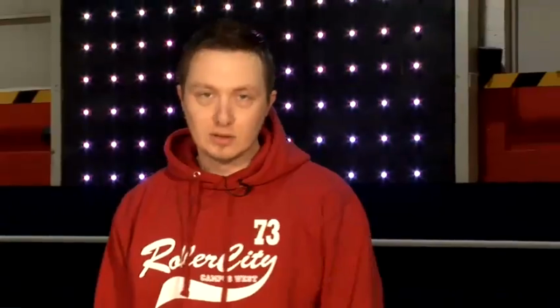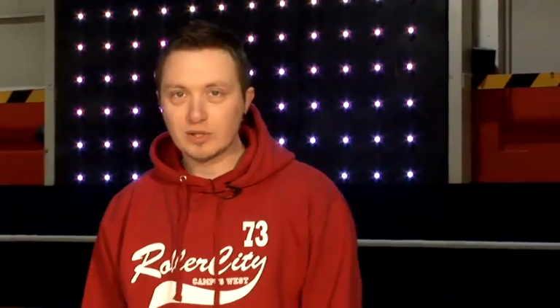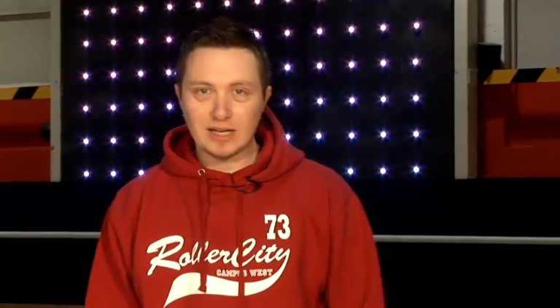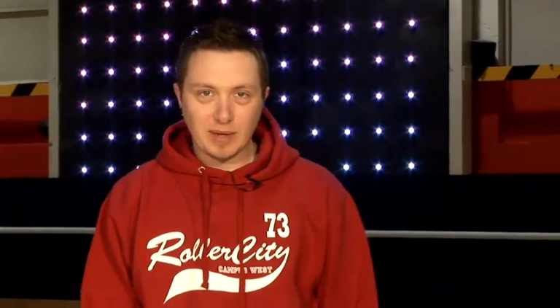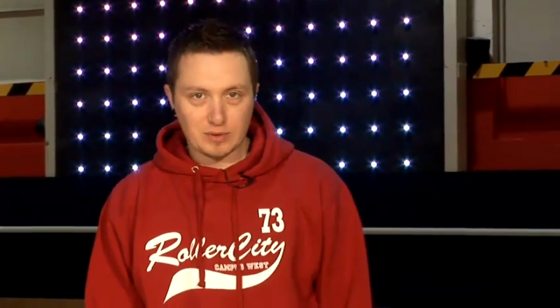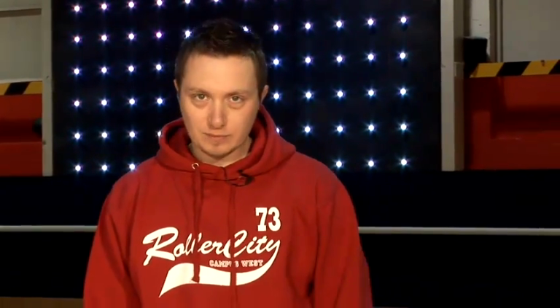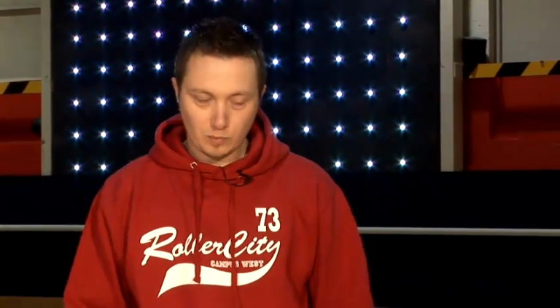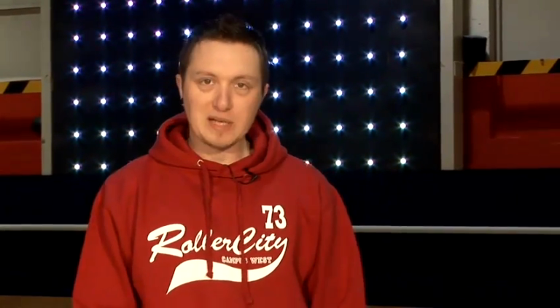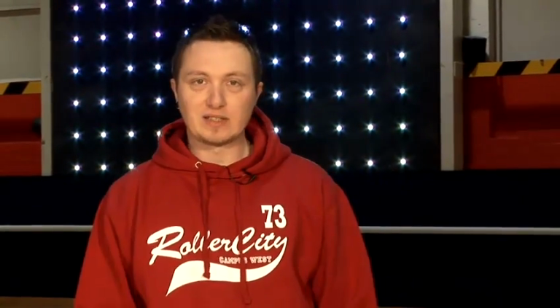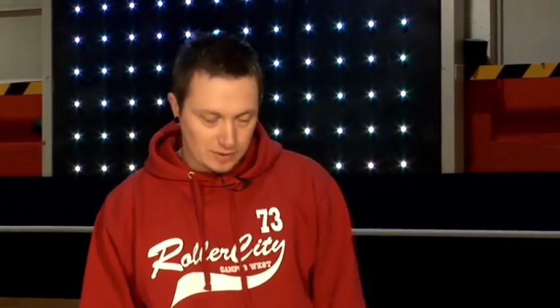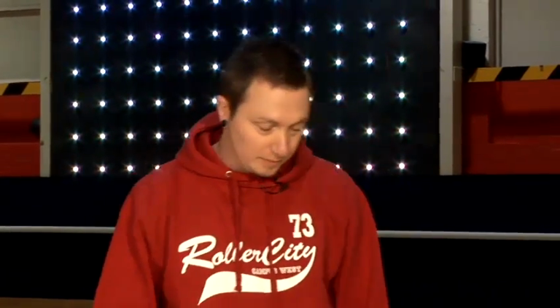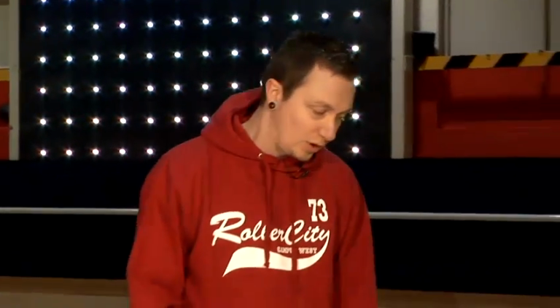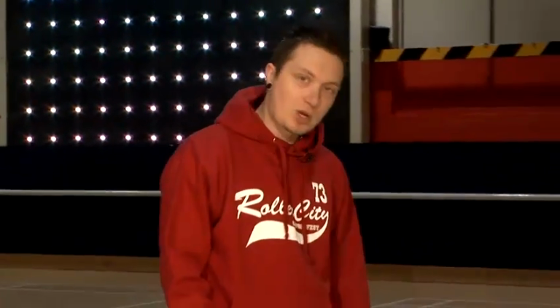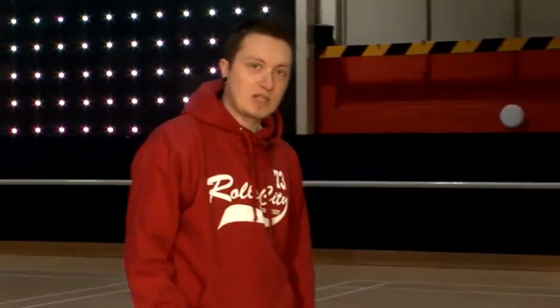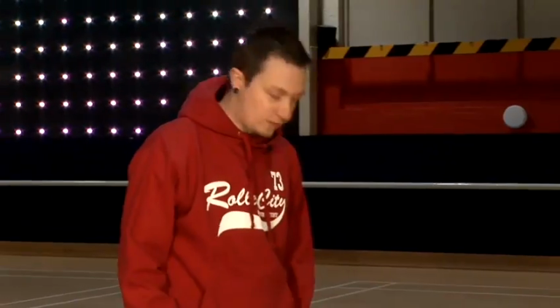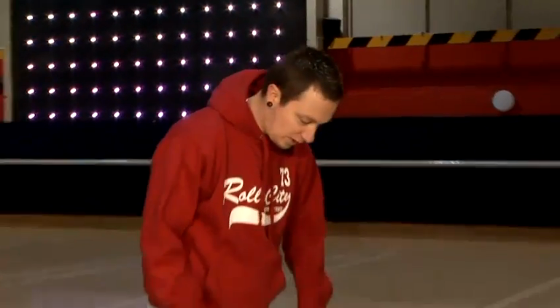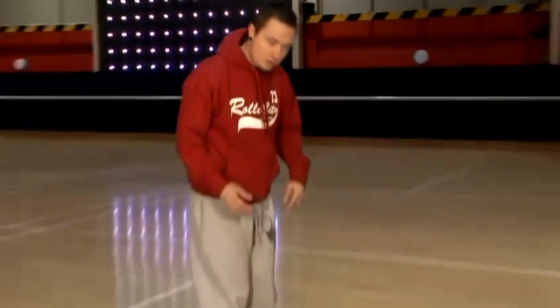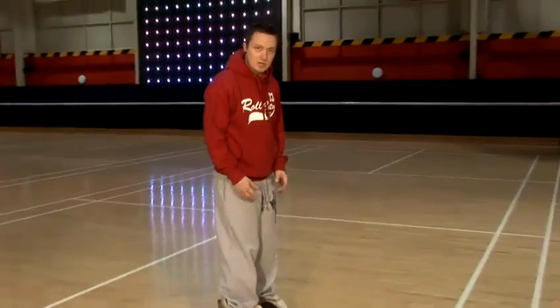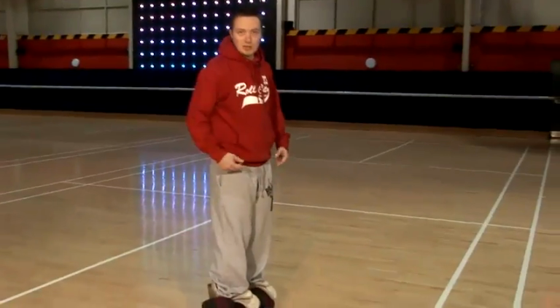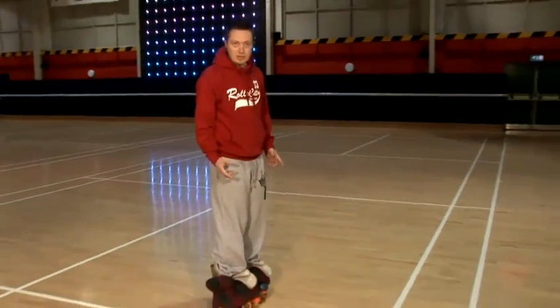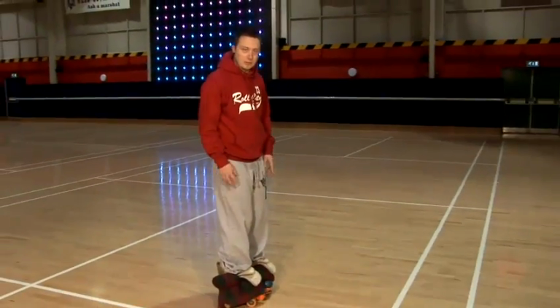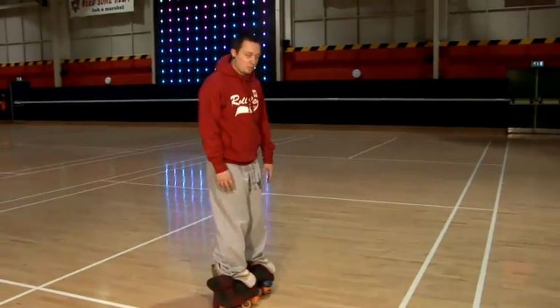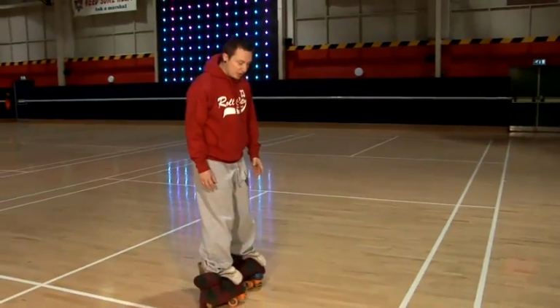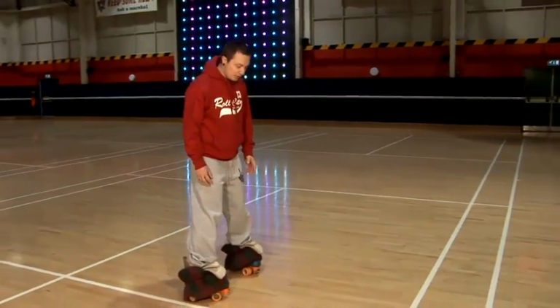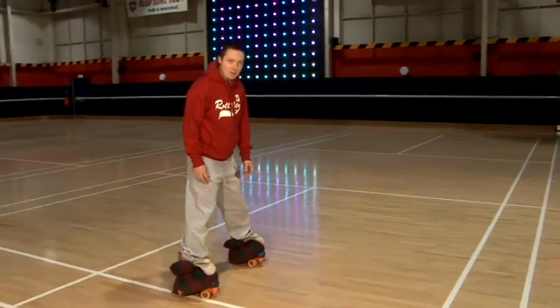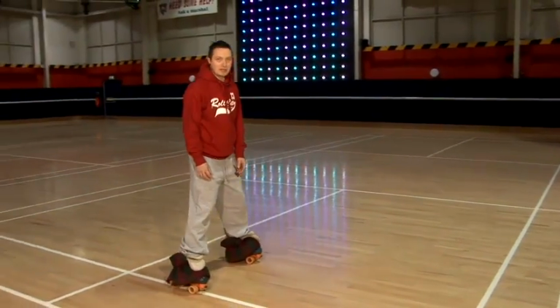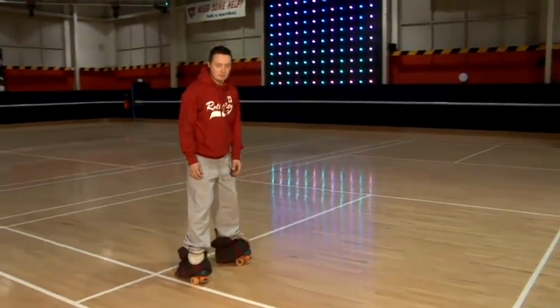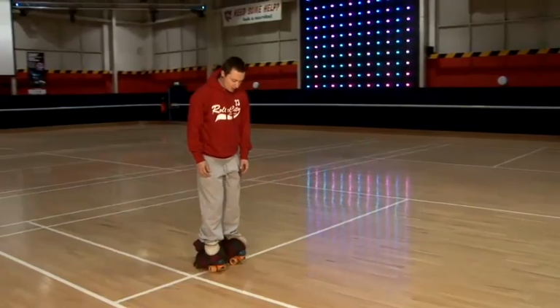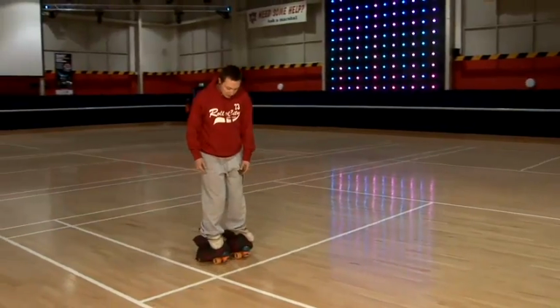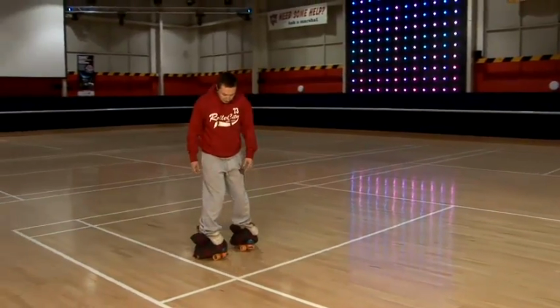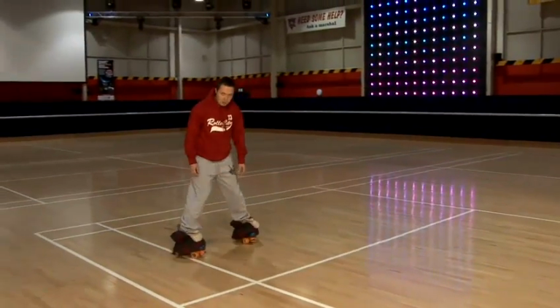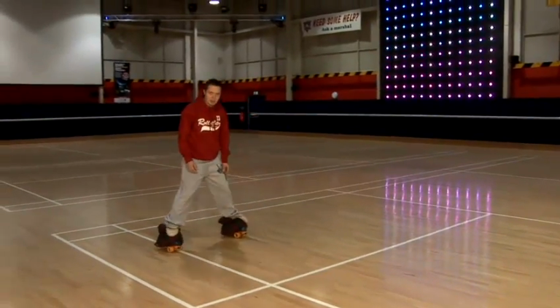So we're going to show you how to skate backwards. With your basic steps, you're going to start with the snake. Toes in, heels out. Push your heels out and back in. Heels out, back in.